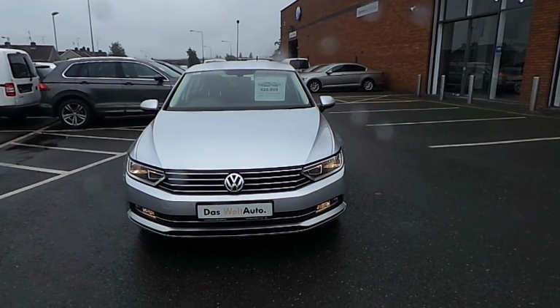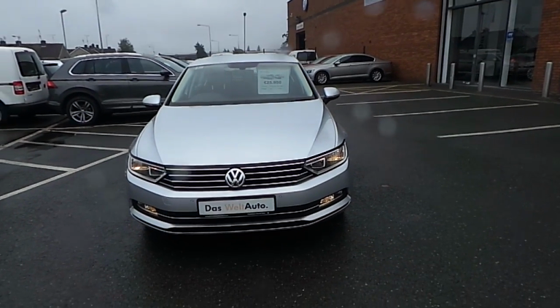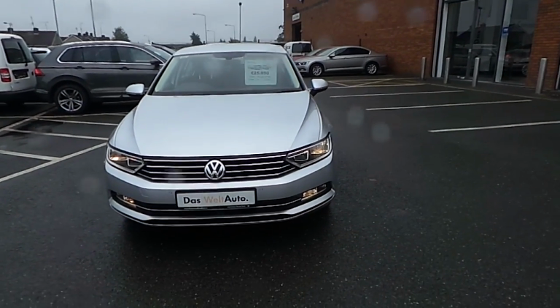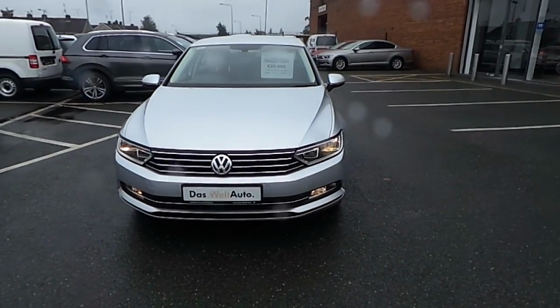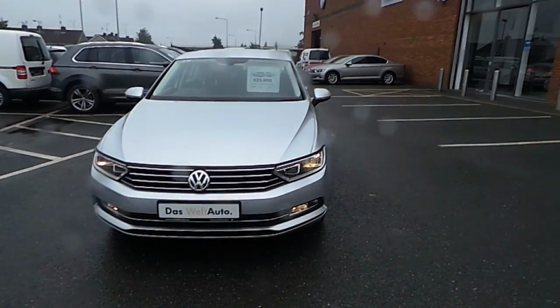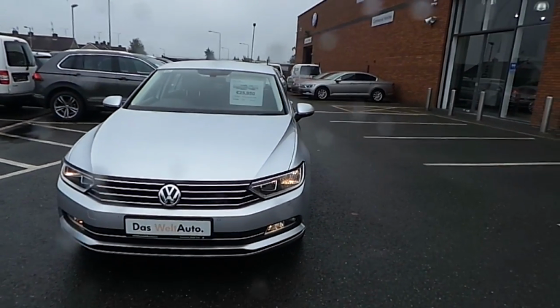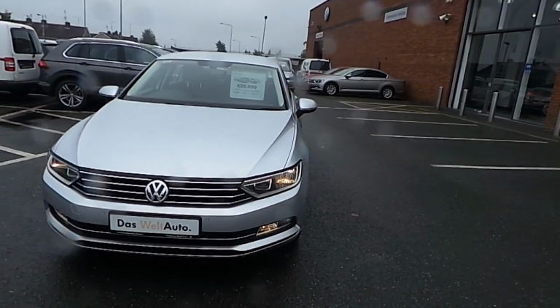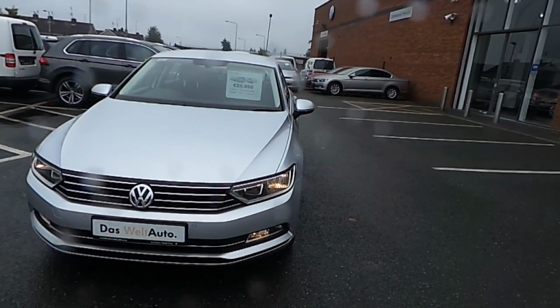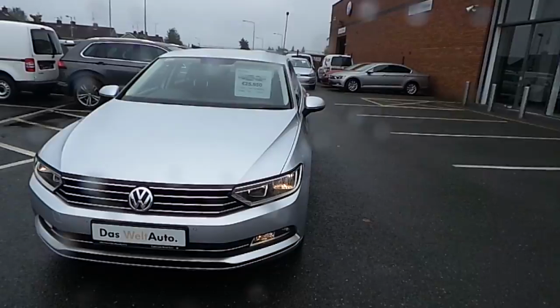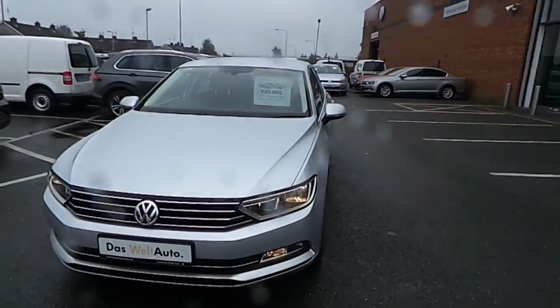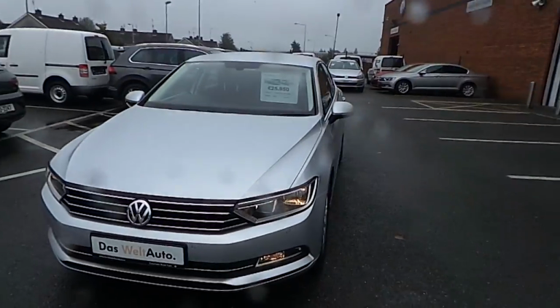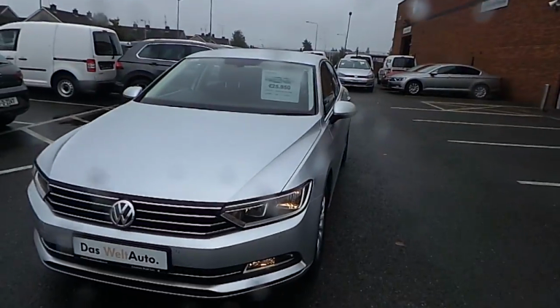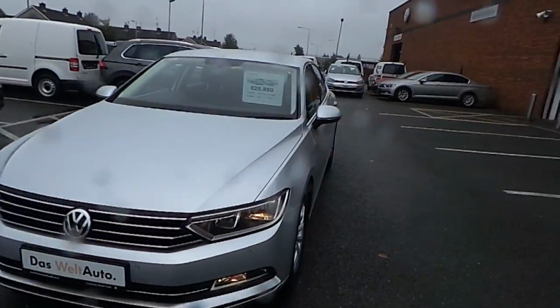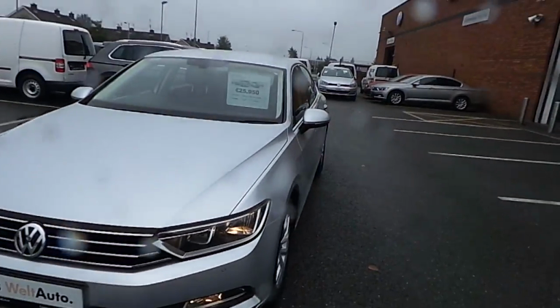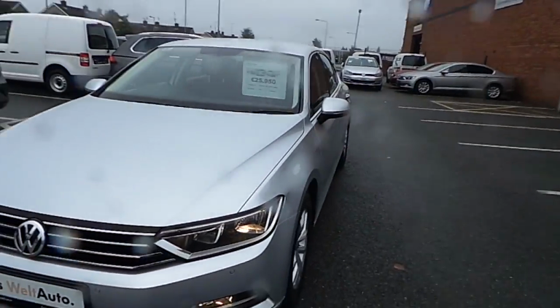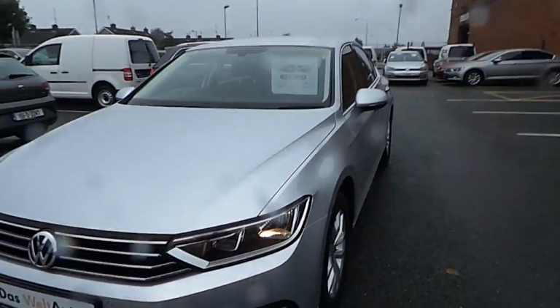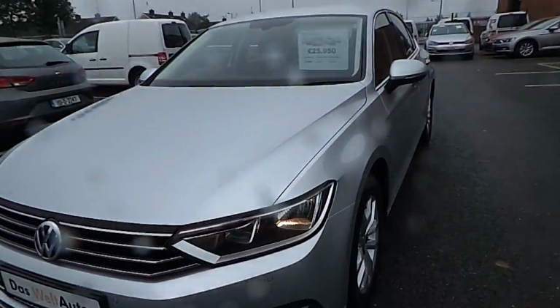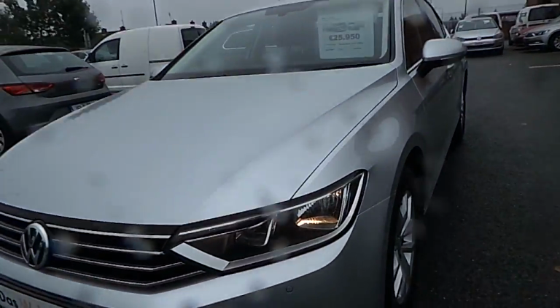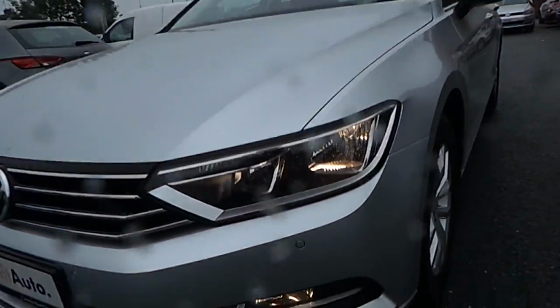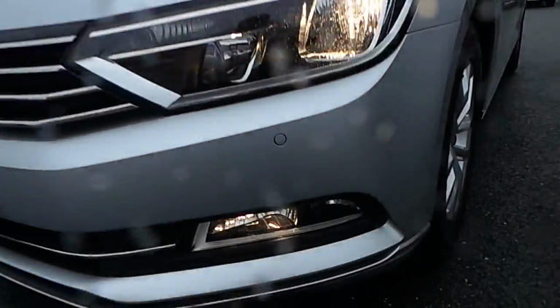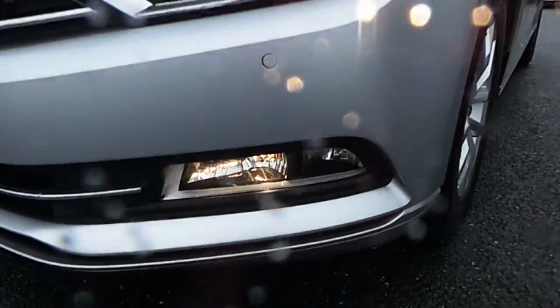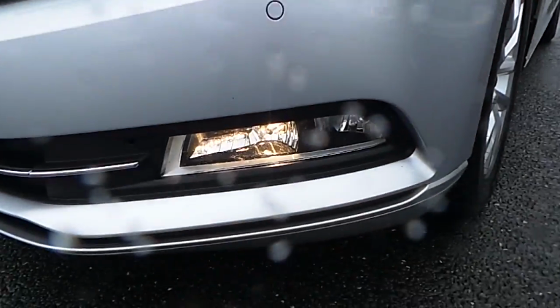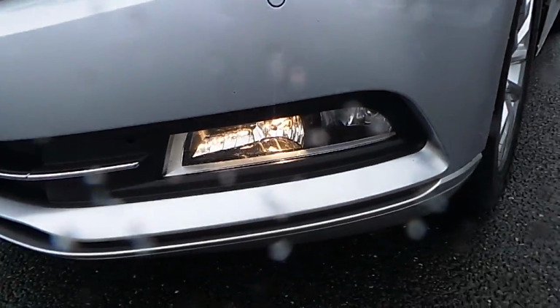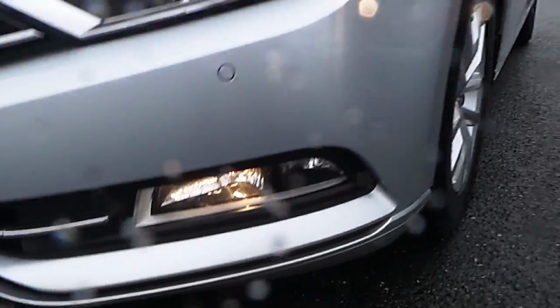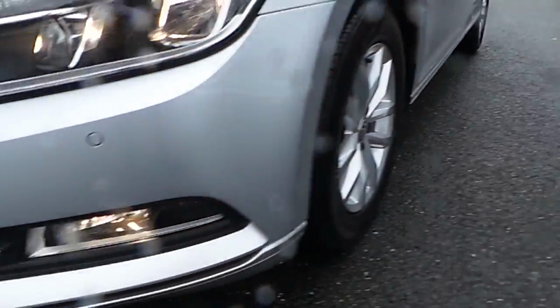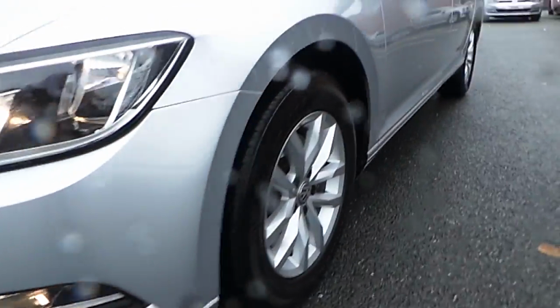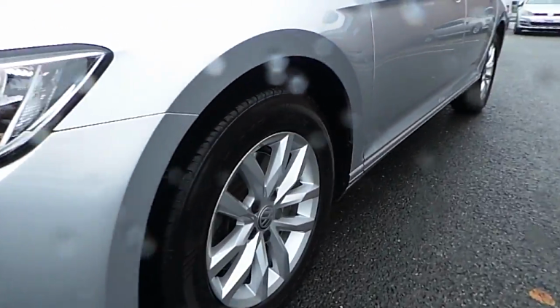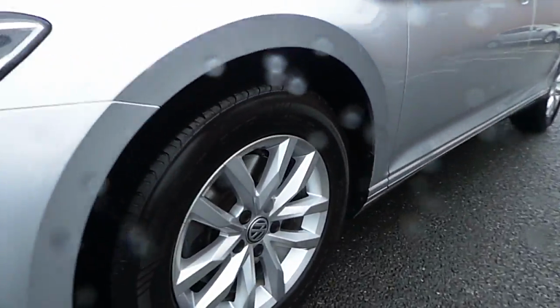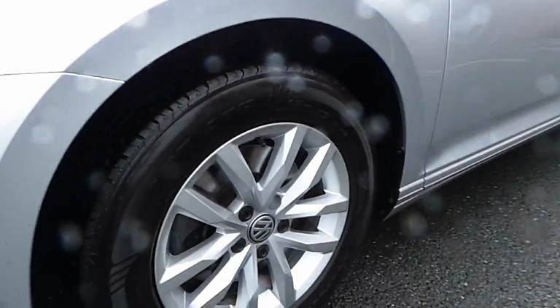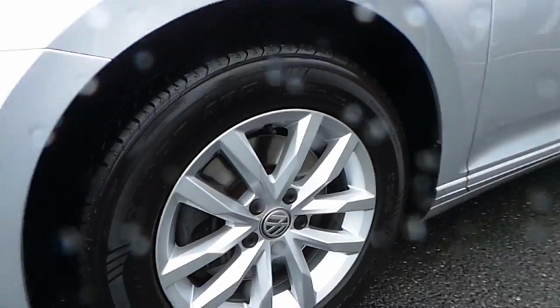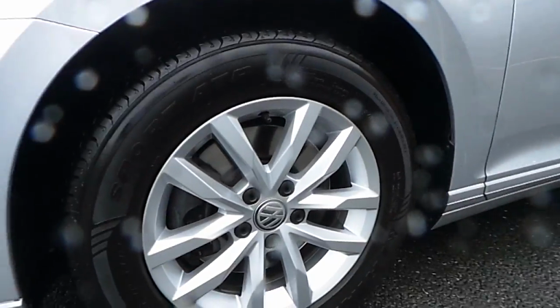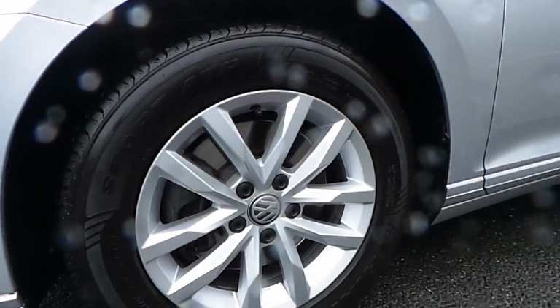As you can see it's done a nice tungsten or reflex silver finish. It comes with fog lights and also comes with alloy wheels.